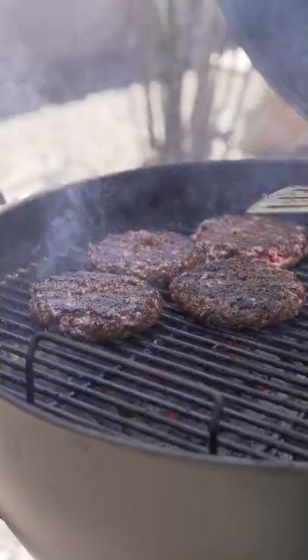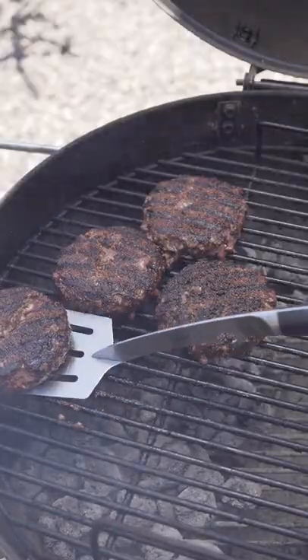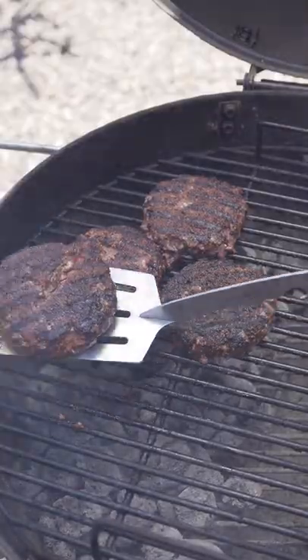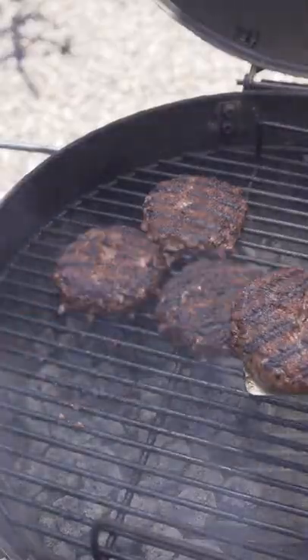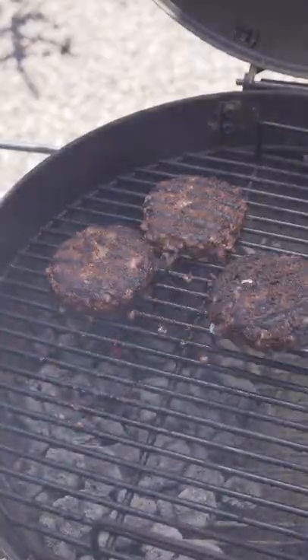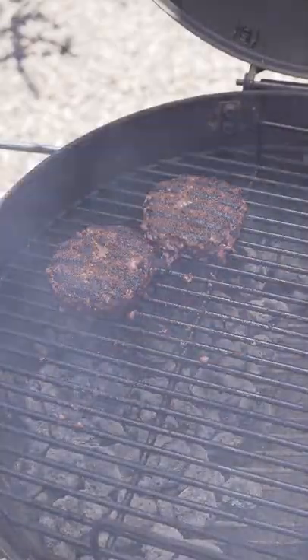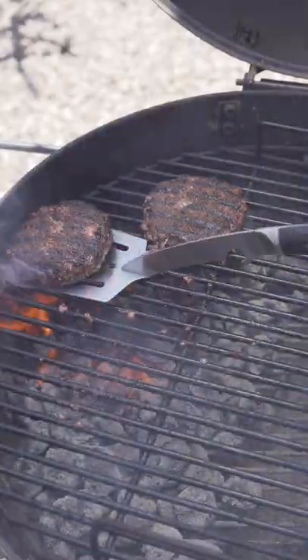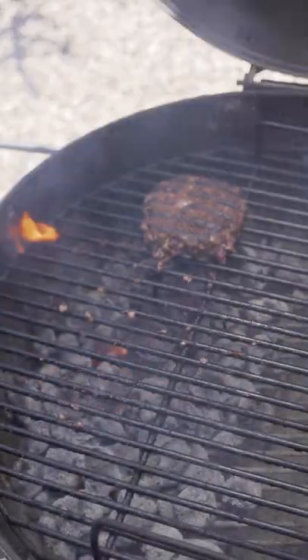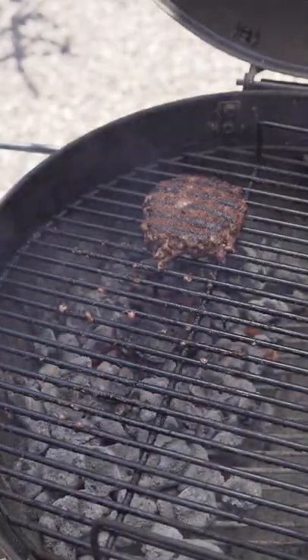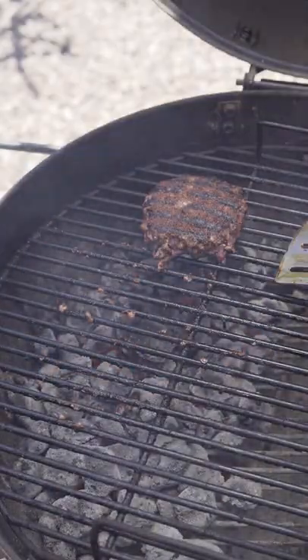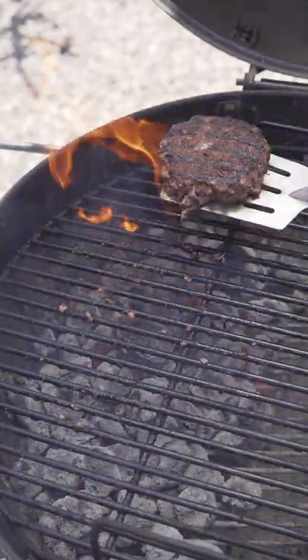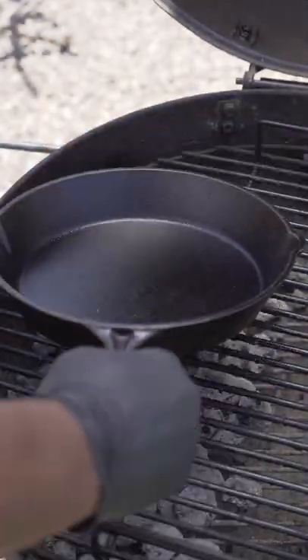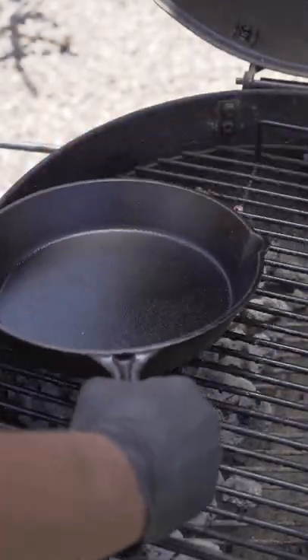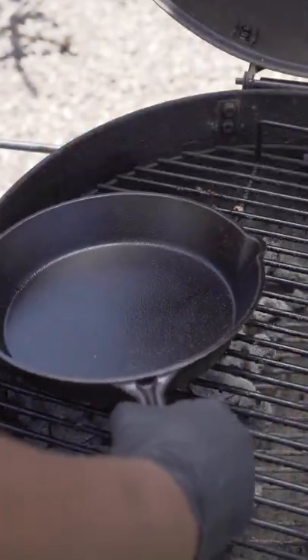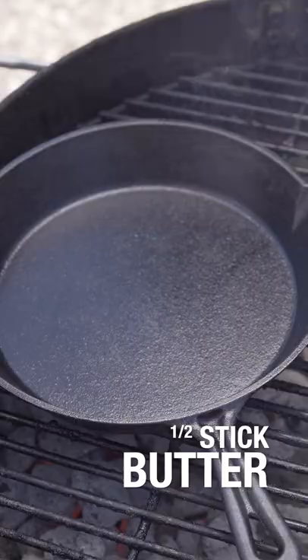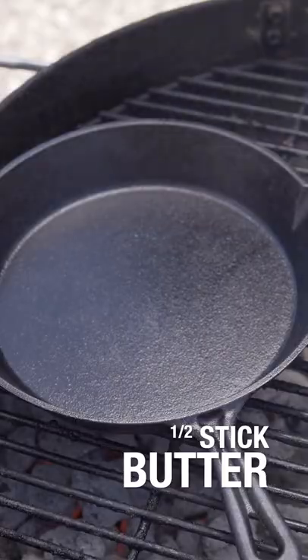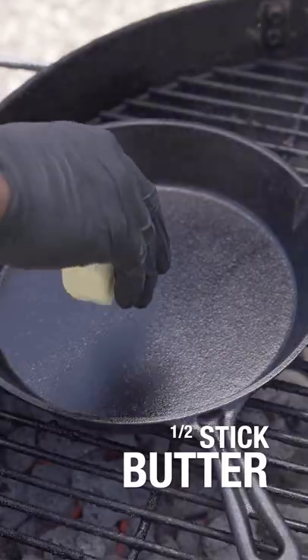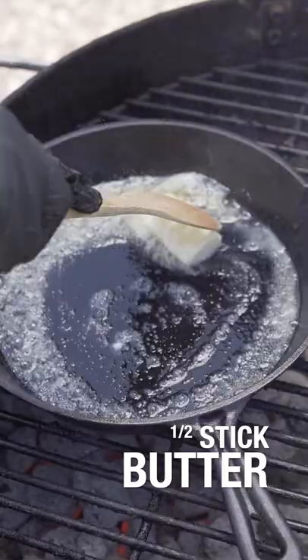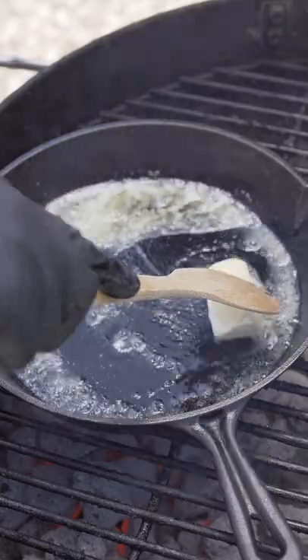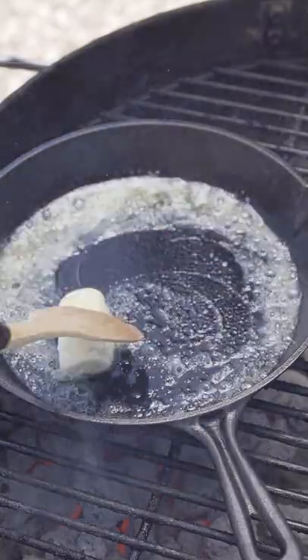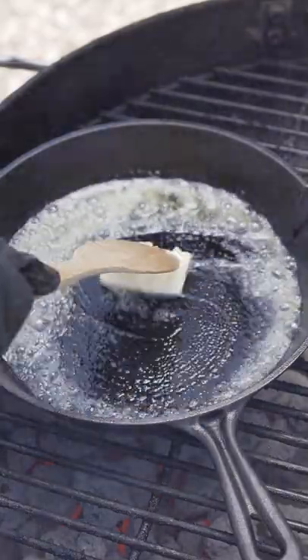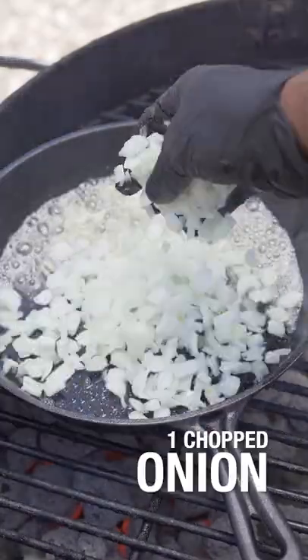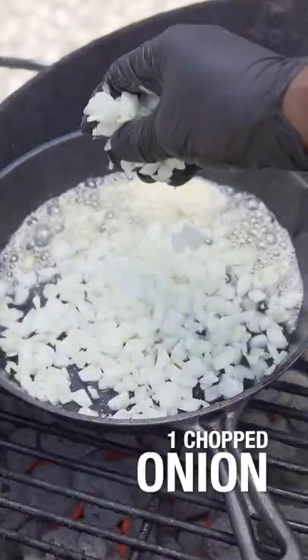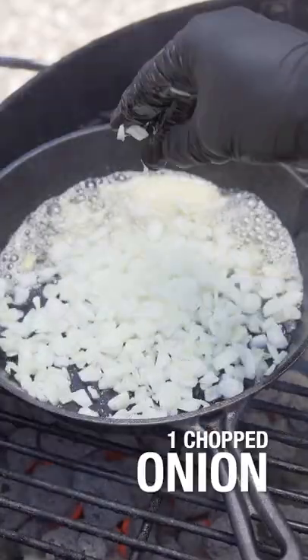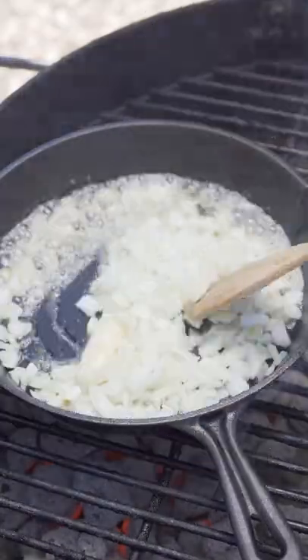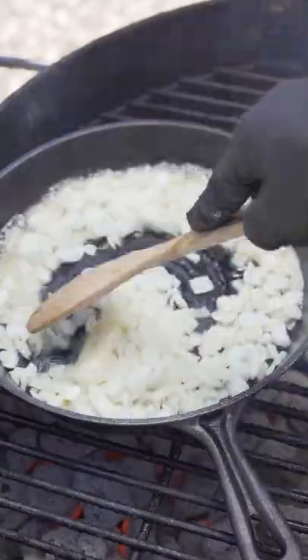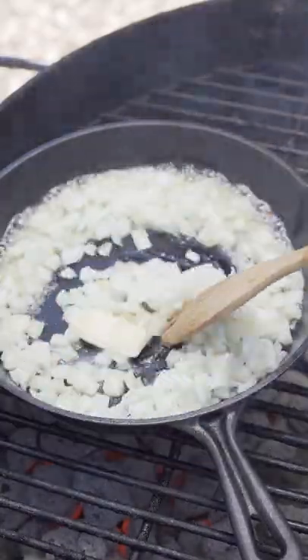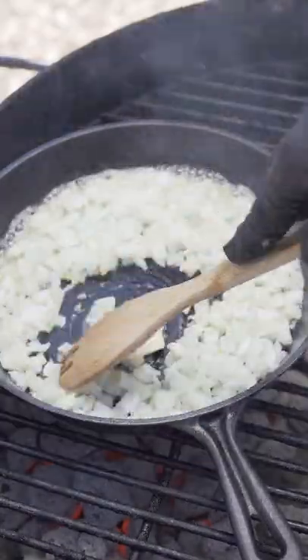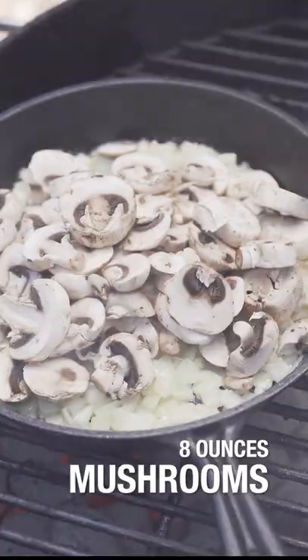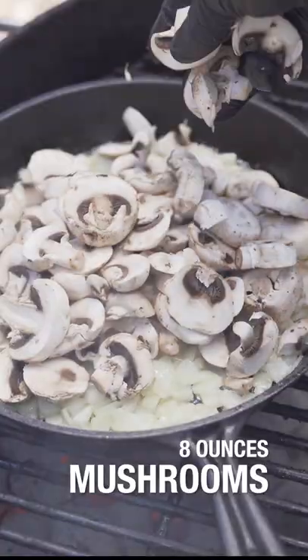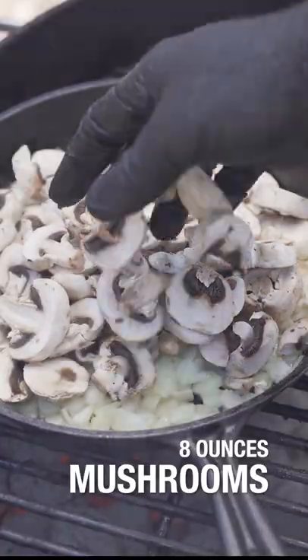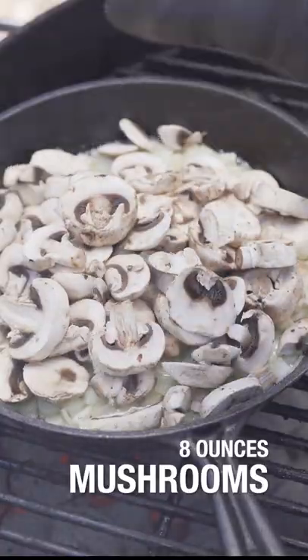Move these over to indirect heat. Cast iron skillet, a stick of butter, chopped onion, eight ounces of mushrooms.